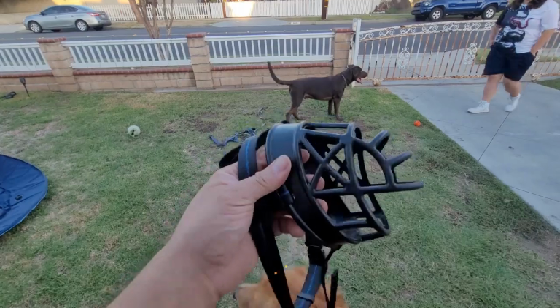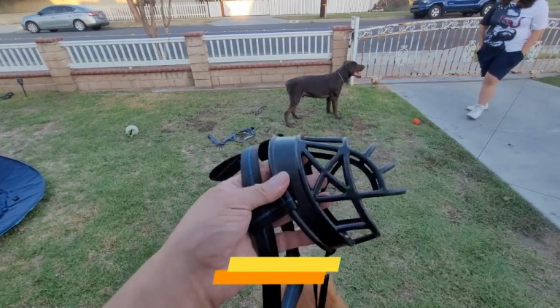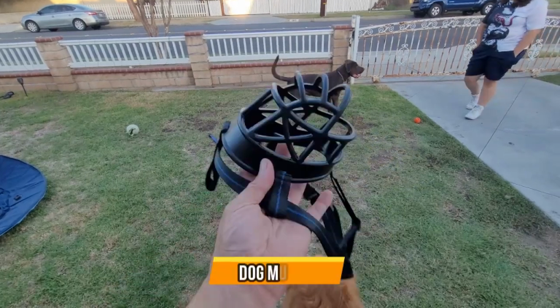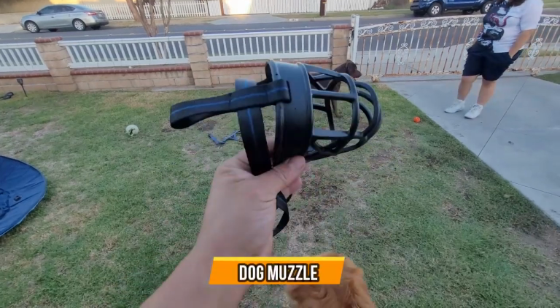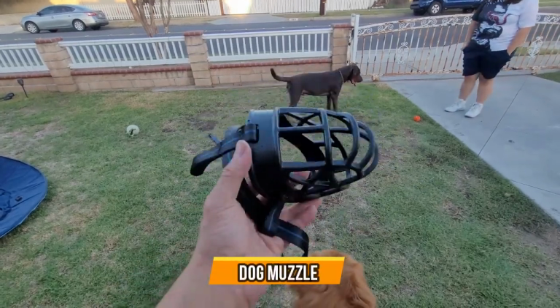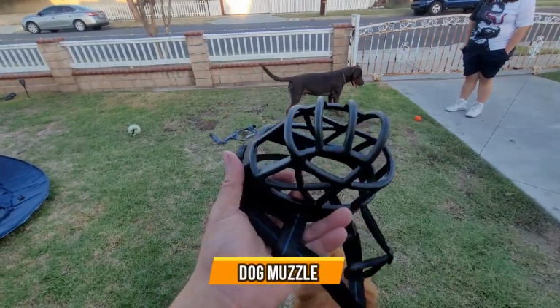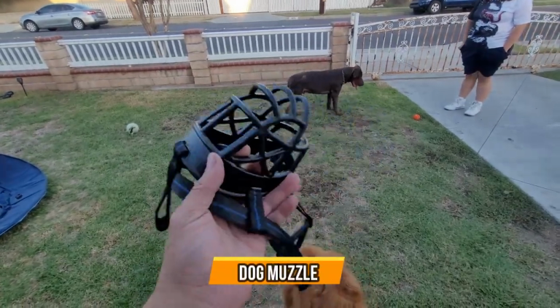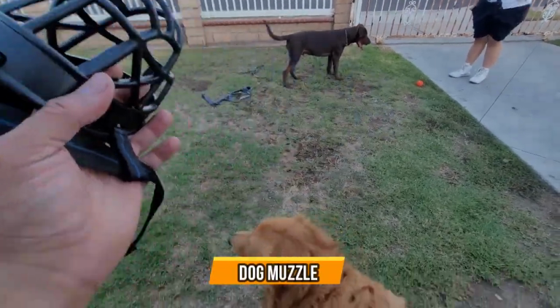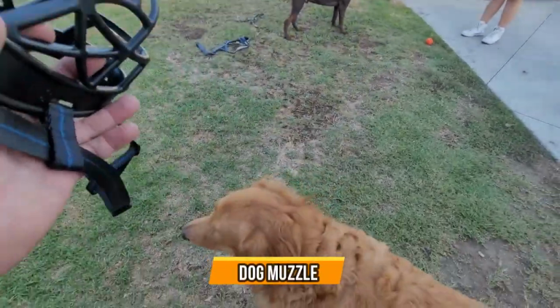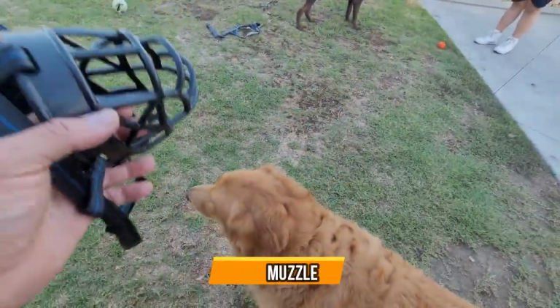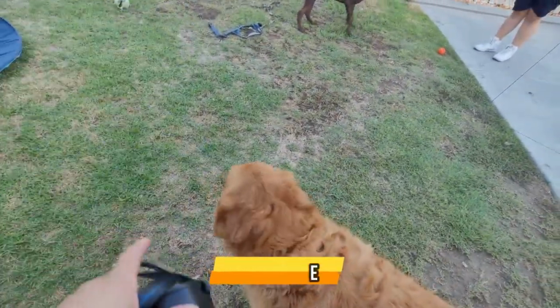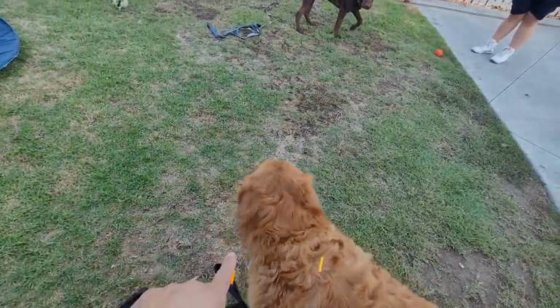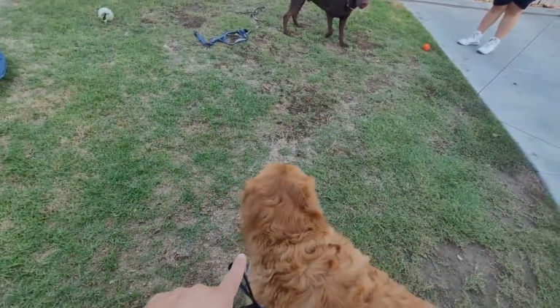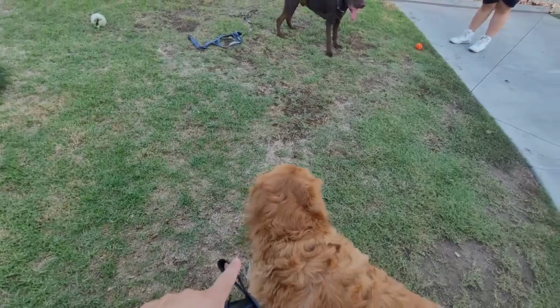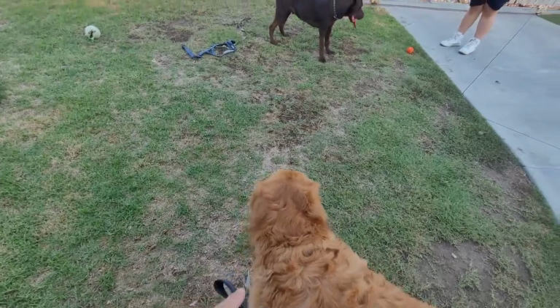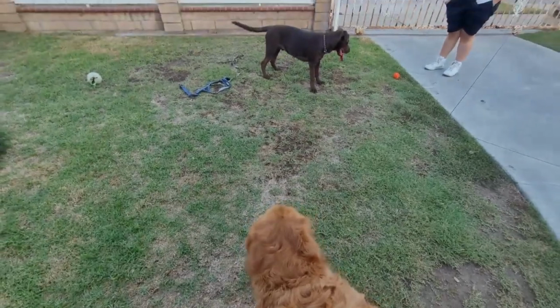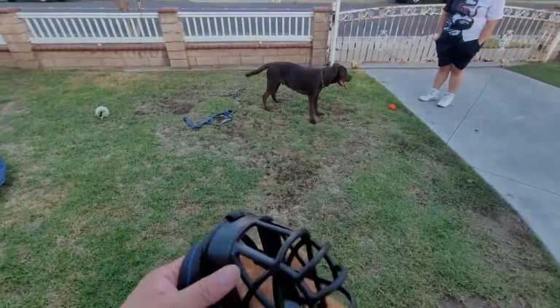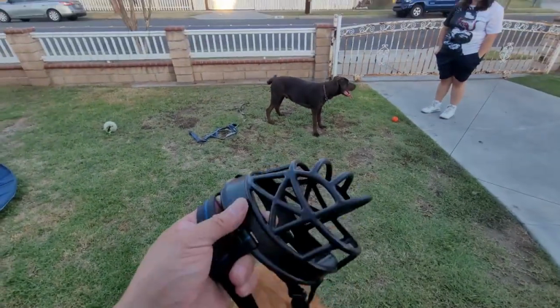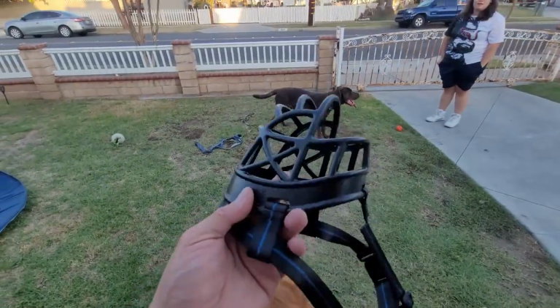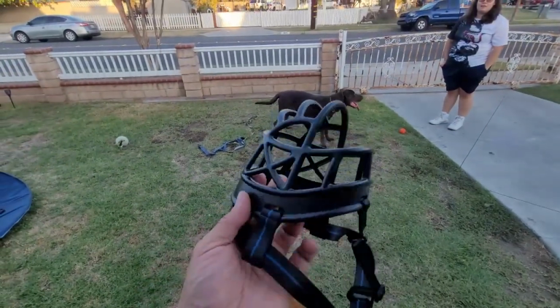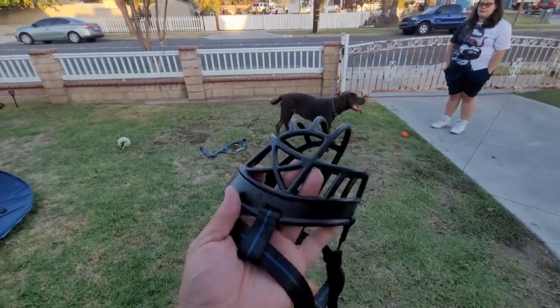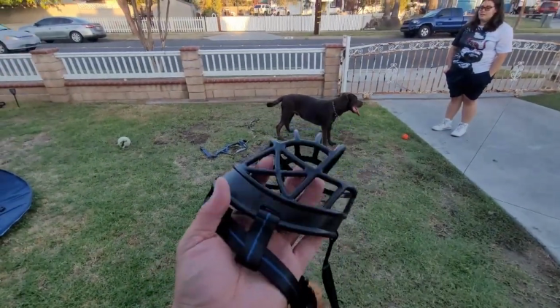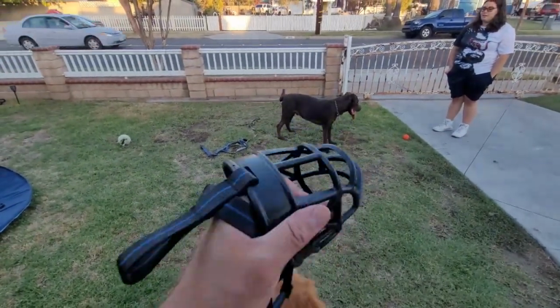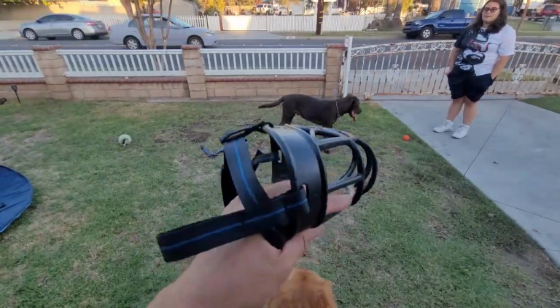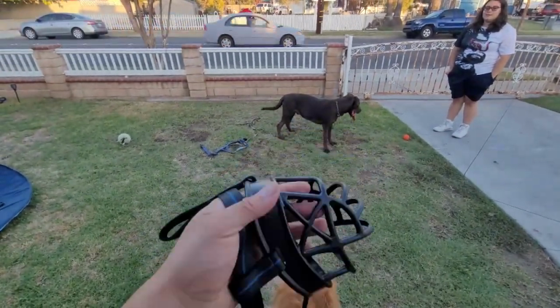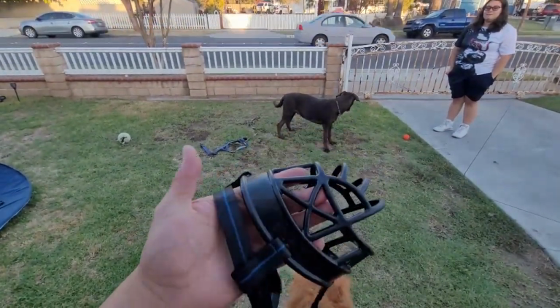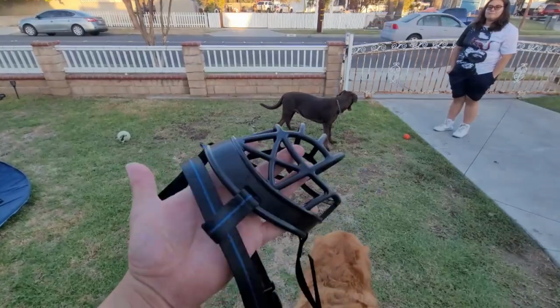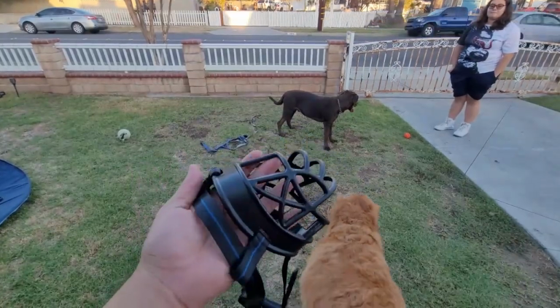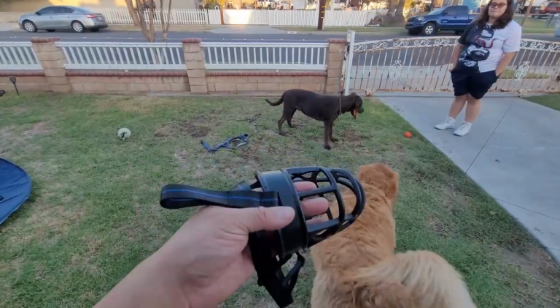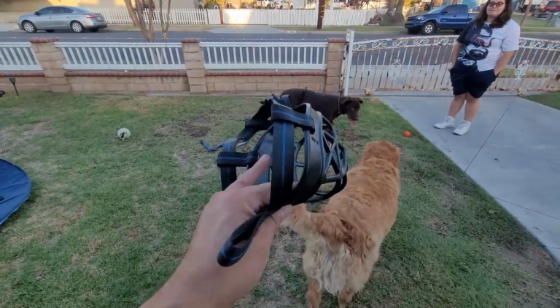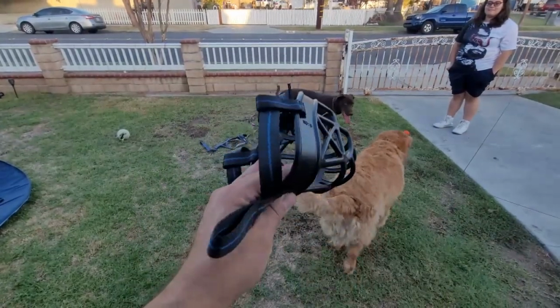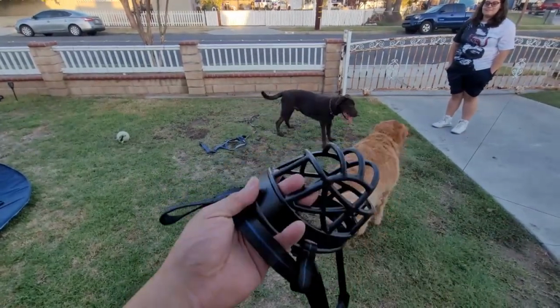Today we're going to bring a muzzle for the dogs, and this is perfect if you have a dog. I actually have this dog that I have a problem with — he's trying to bite people sometimes, or when we're walking he gets aggressive with other dogs. So we're going to set this up on him and see how it works.